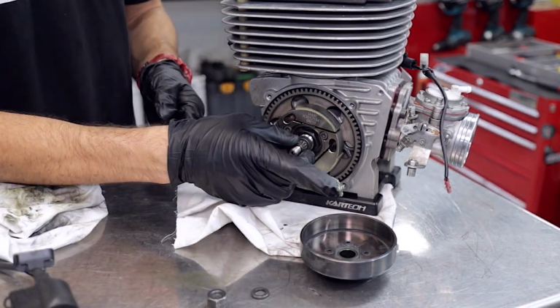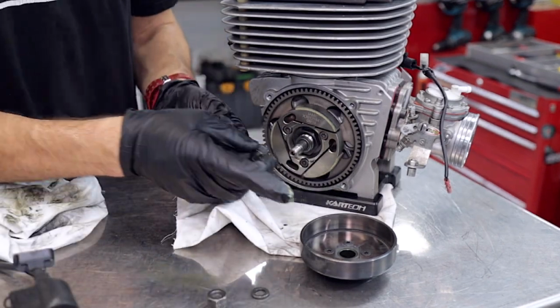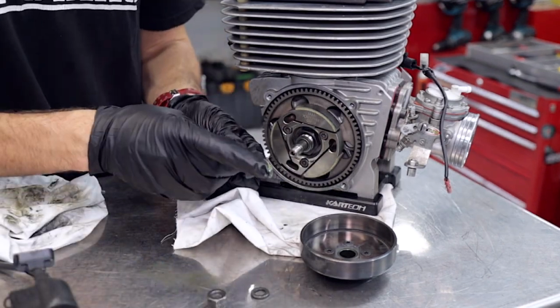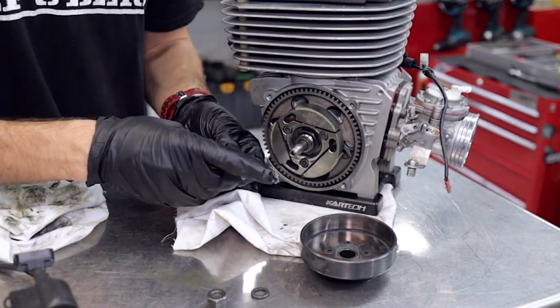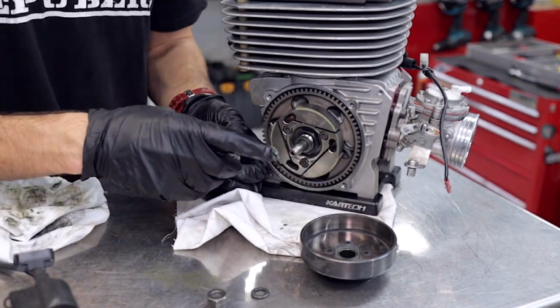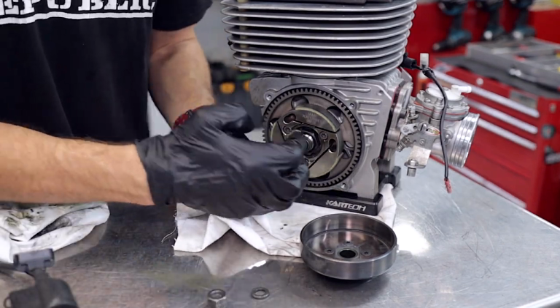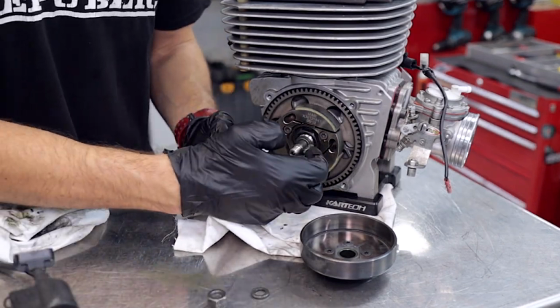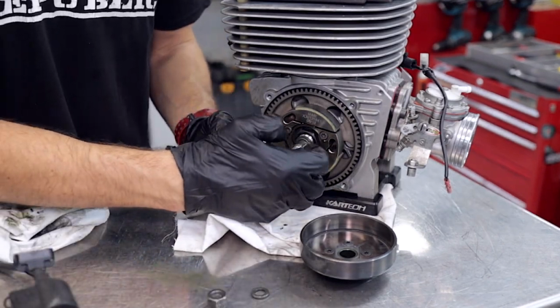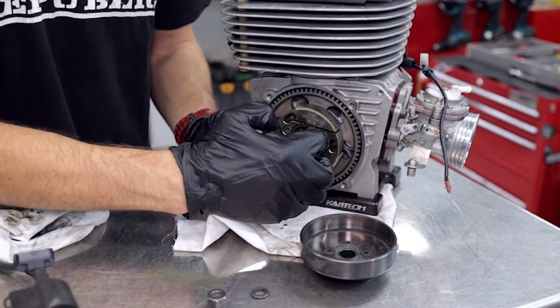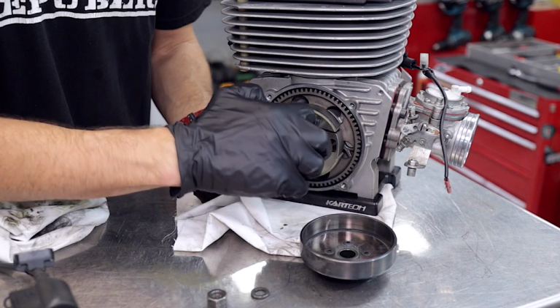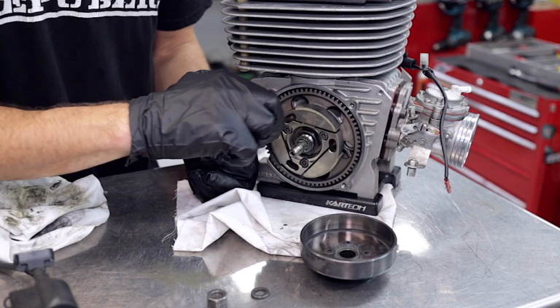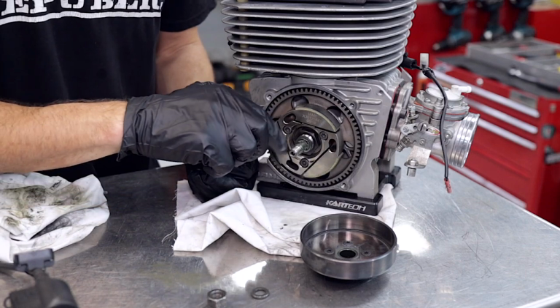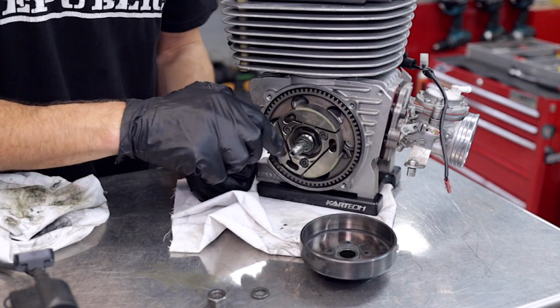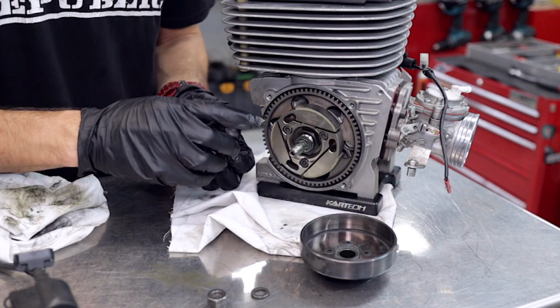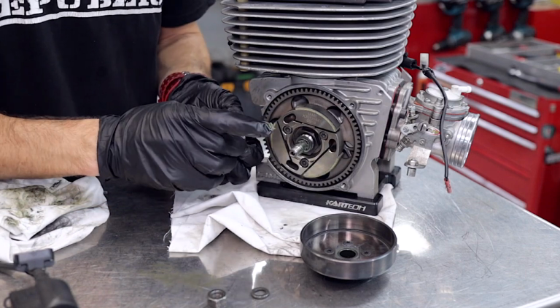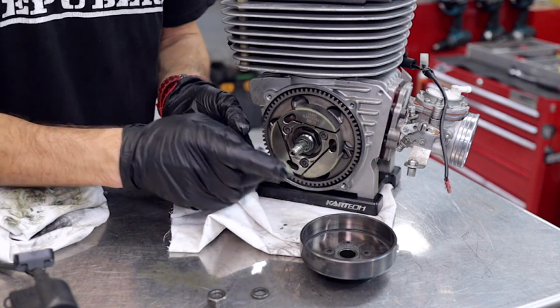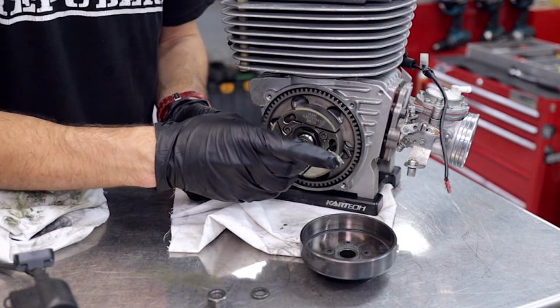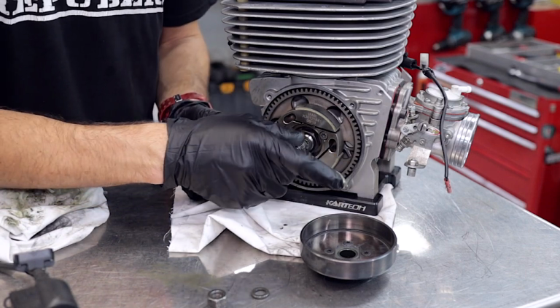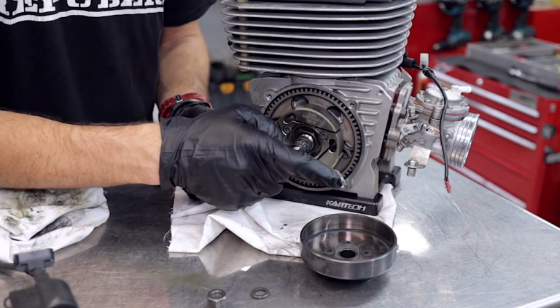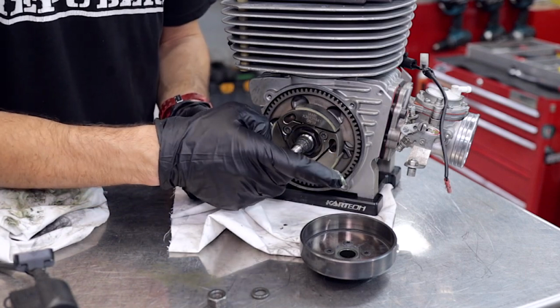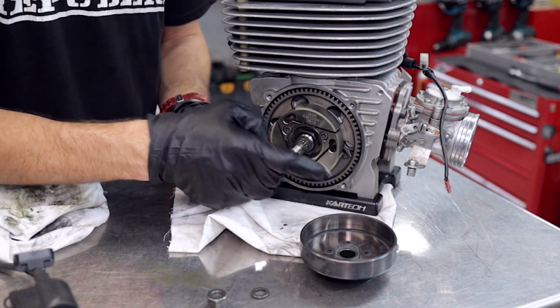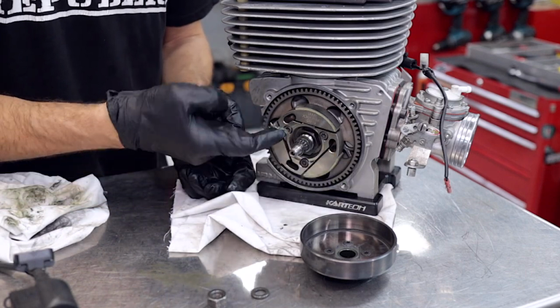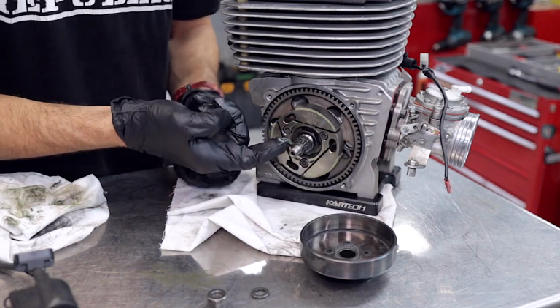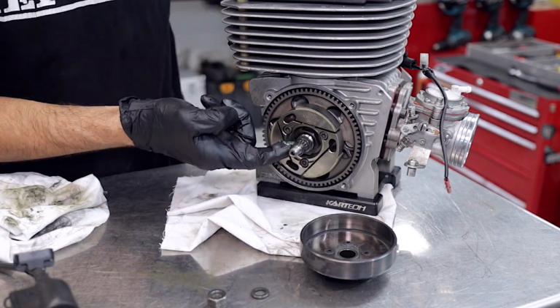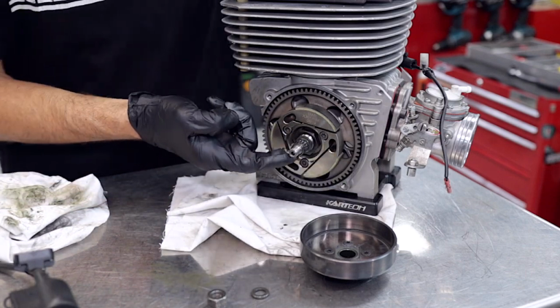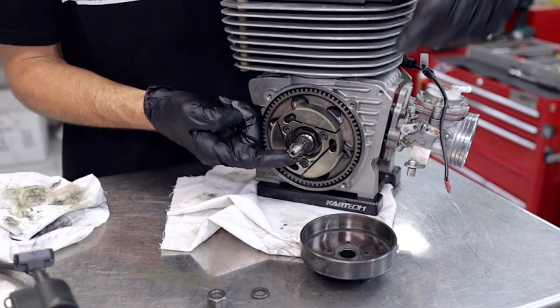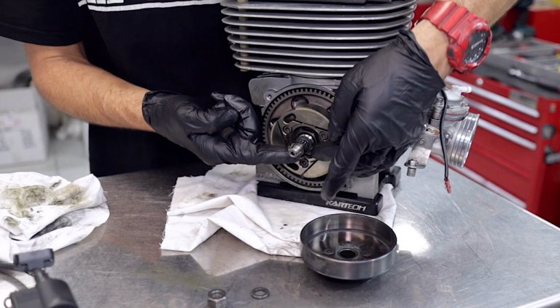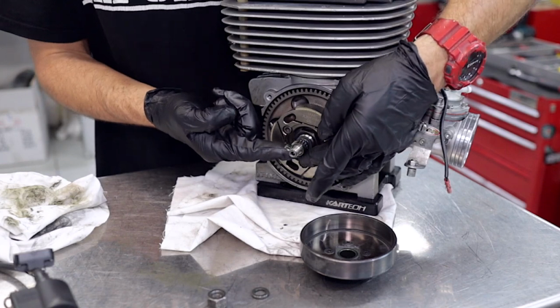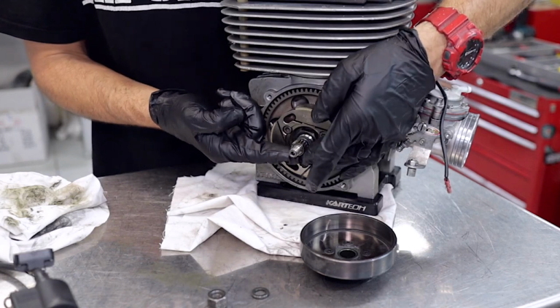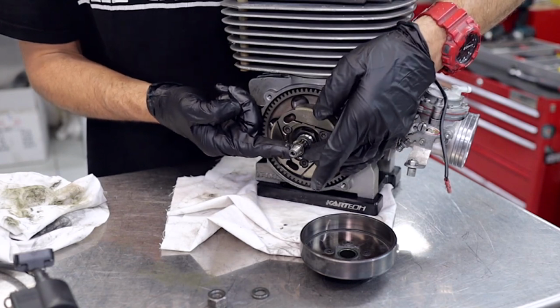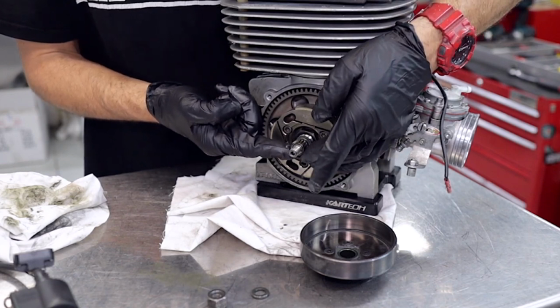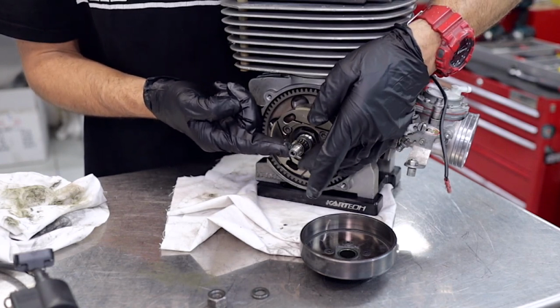Get a little bit of grease and put that on the shaft, slide the bearing on, and then with a bit of grease on your finger just rub that onto the bearing.